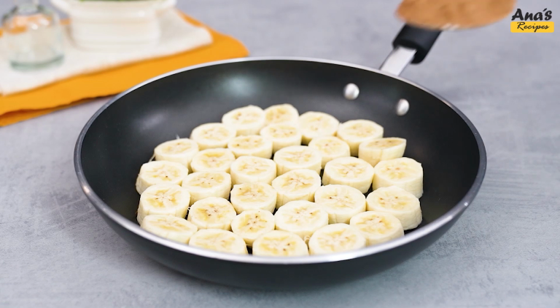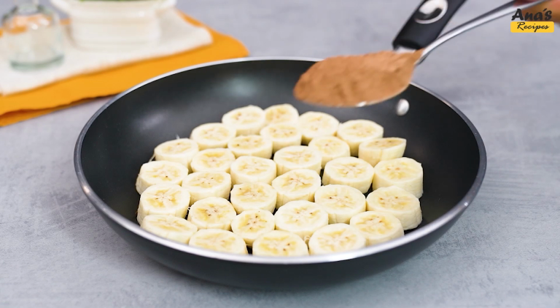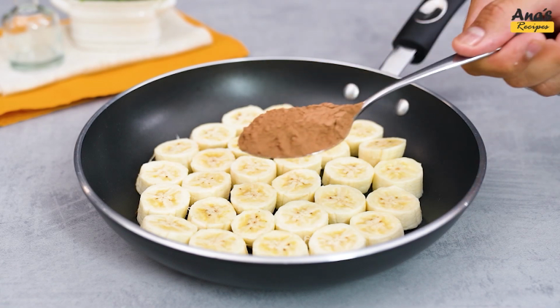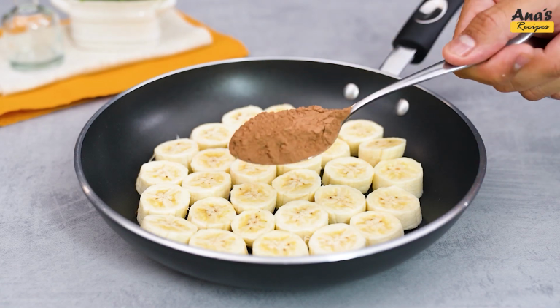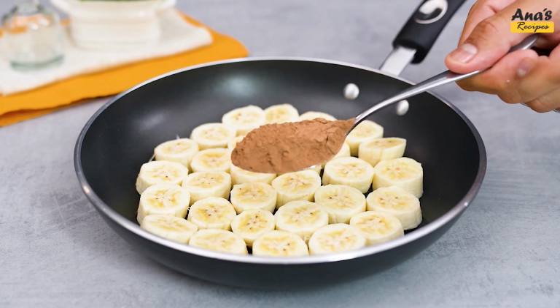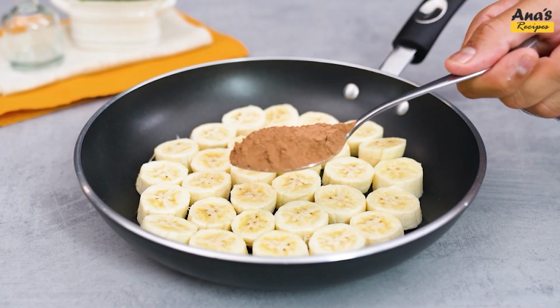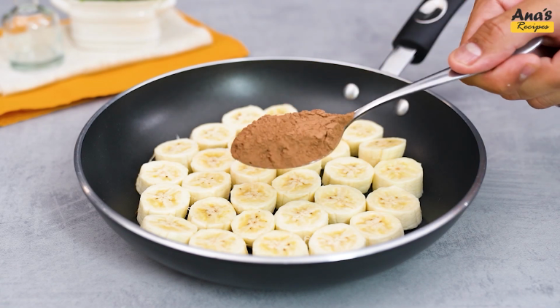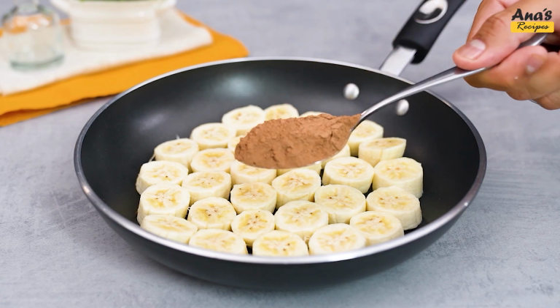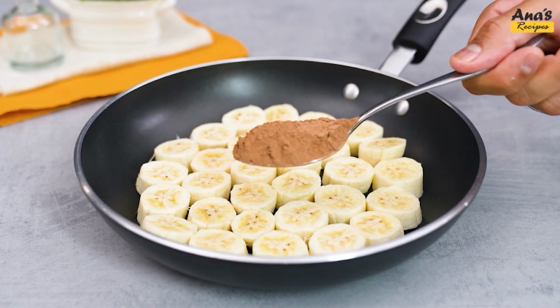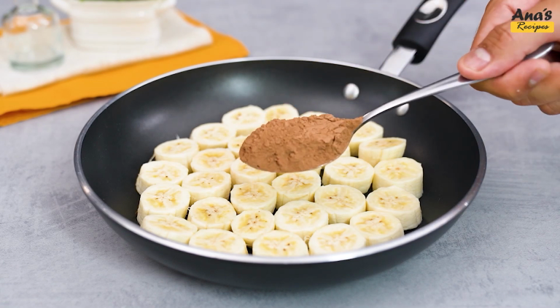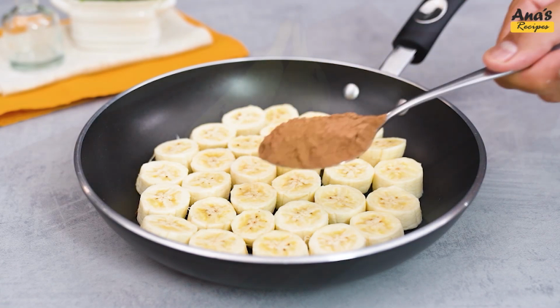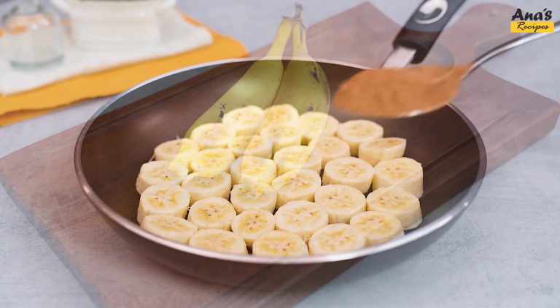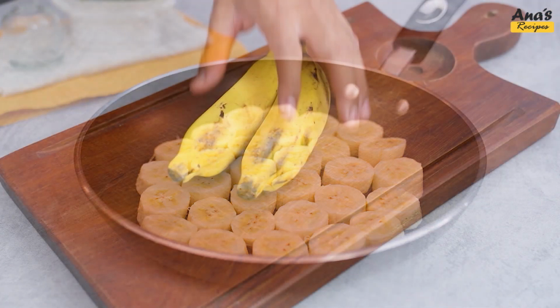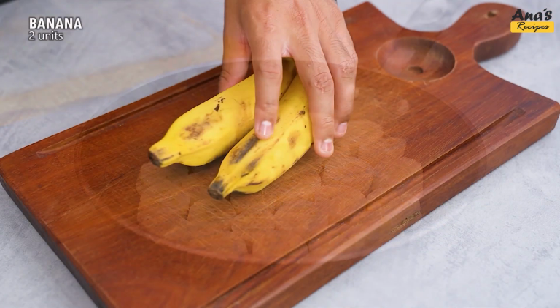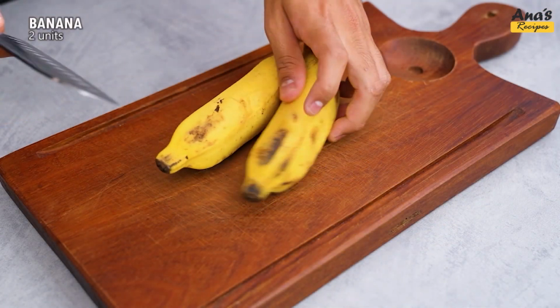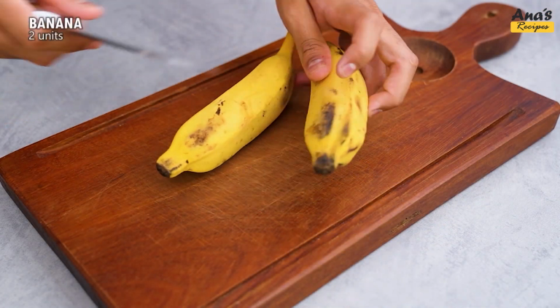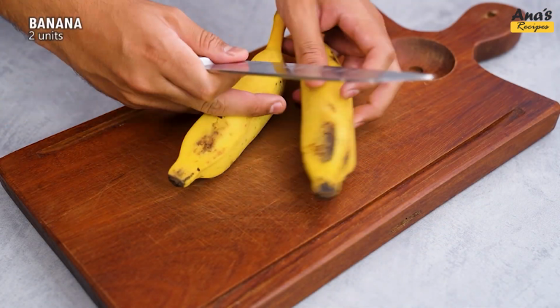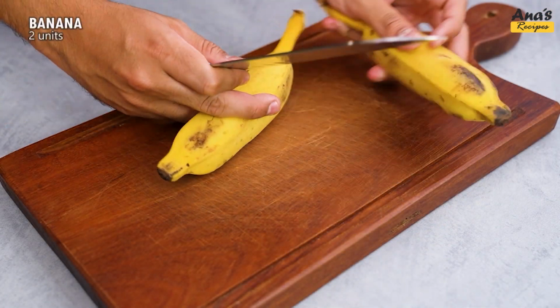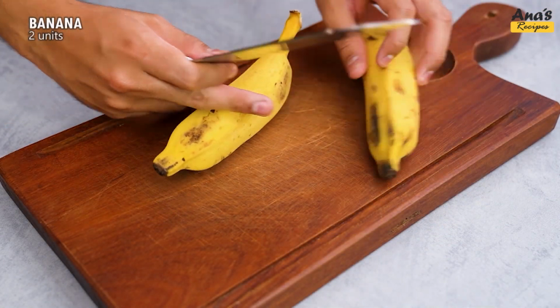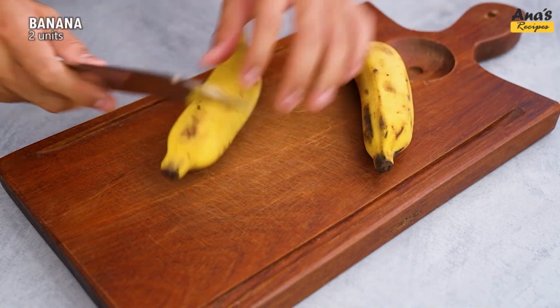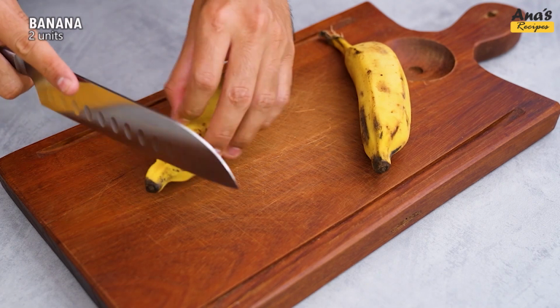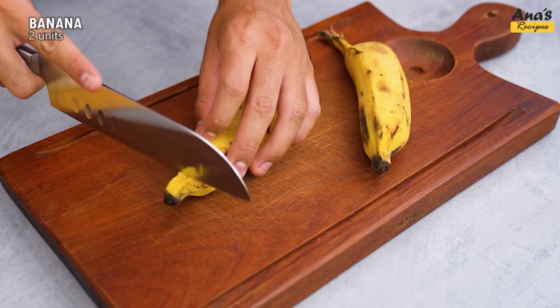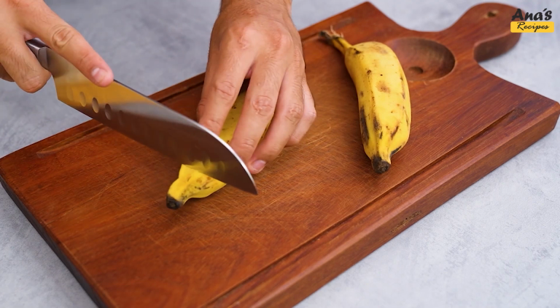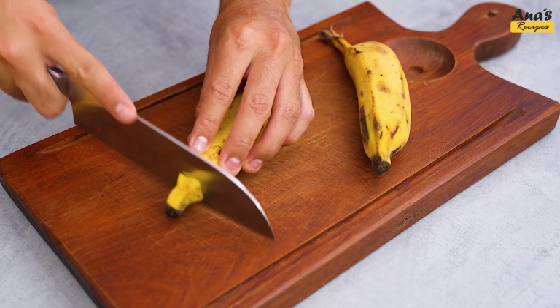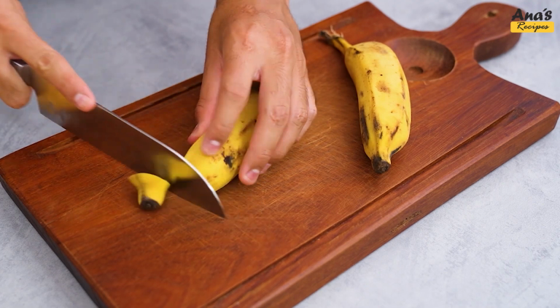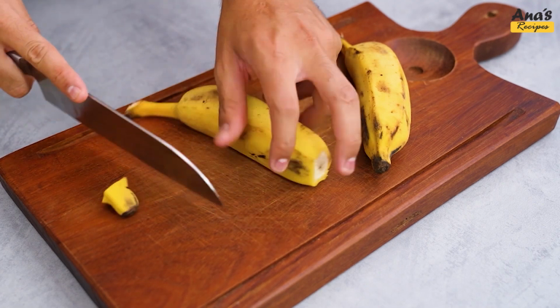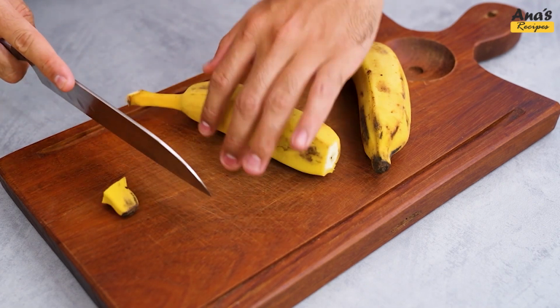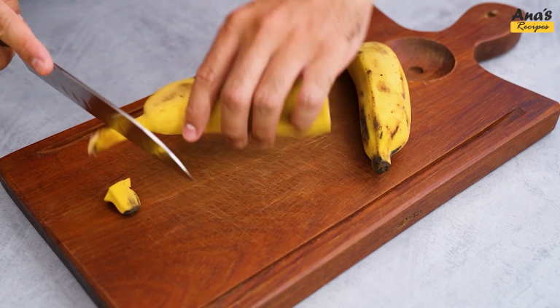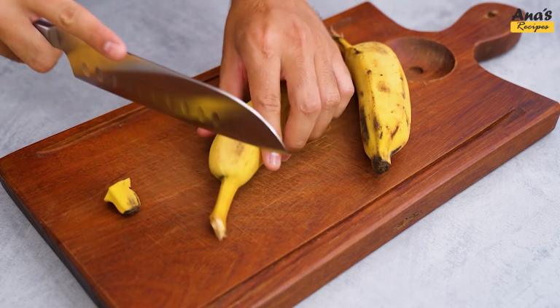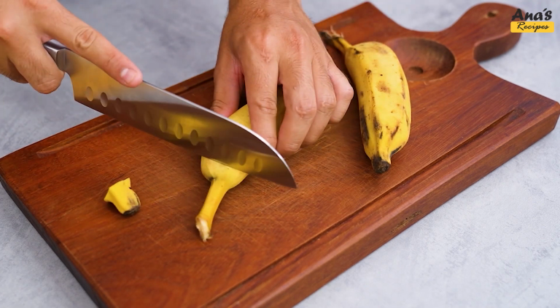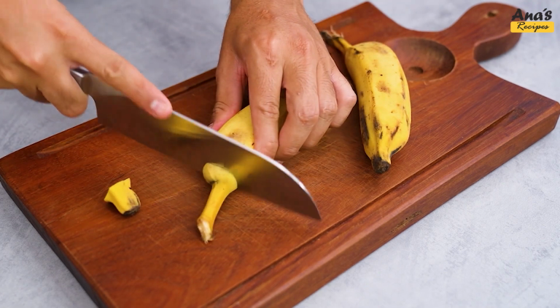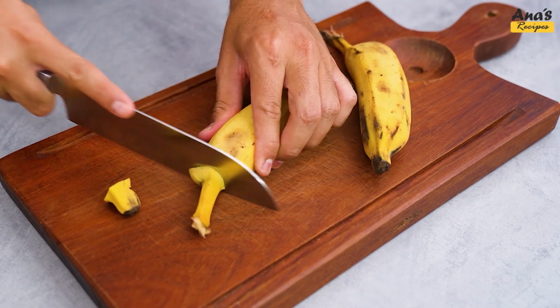If you have bananas at home, try this amazing recipe. First, we will peel the bananas and cut them into slices.